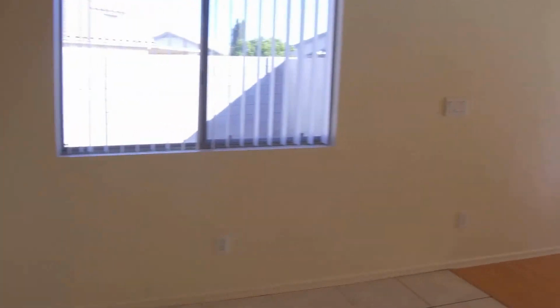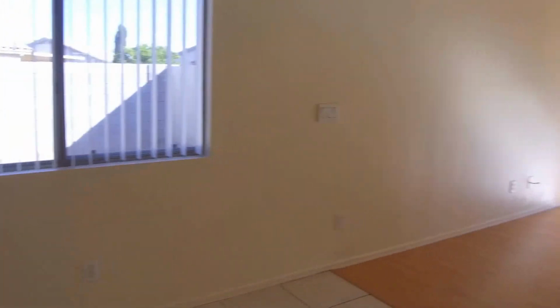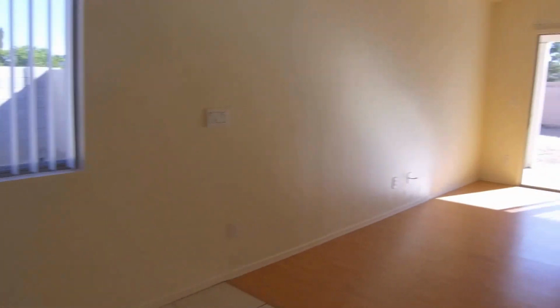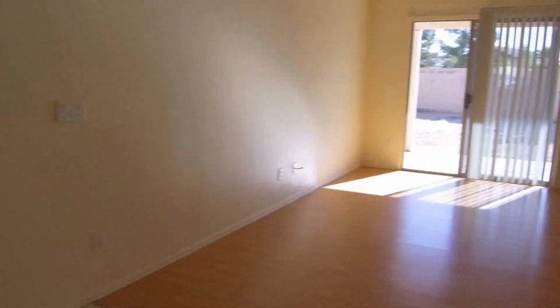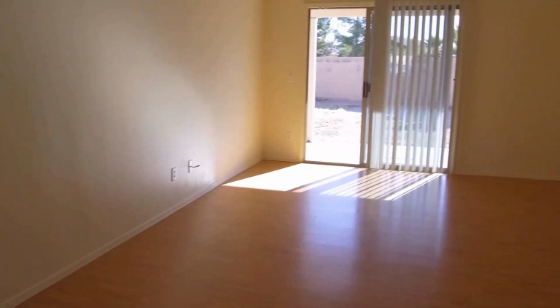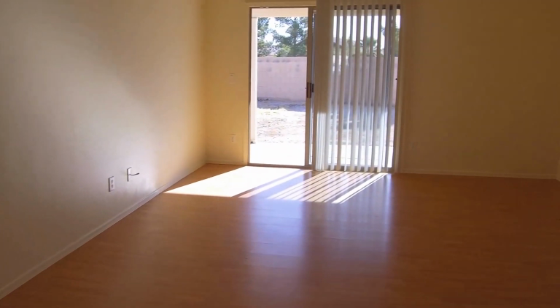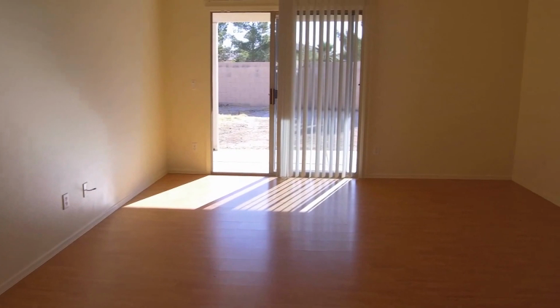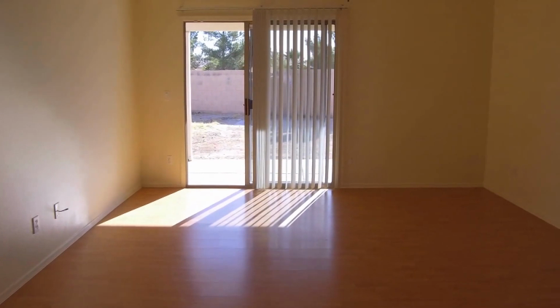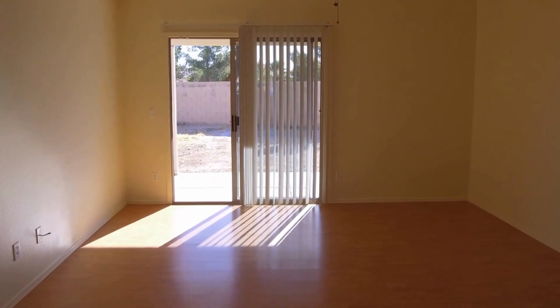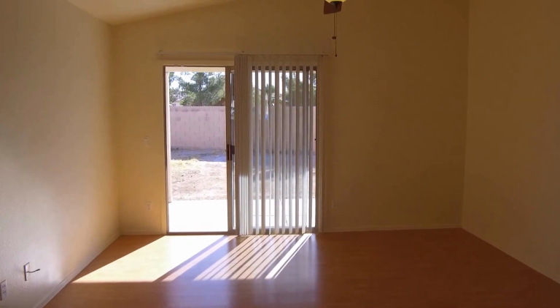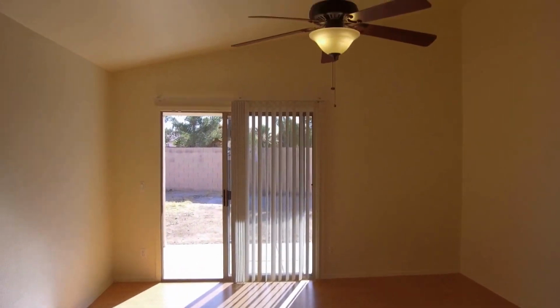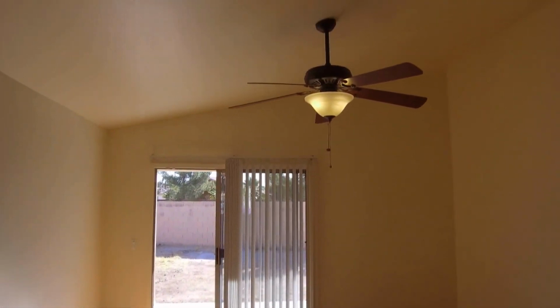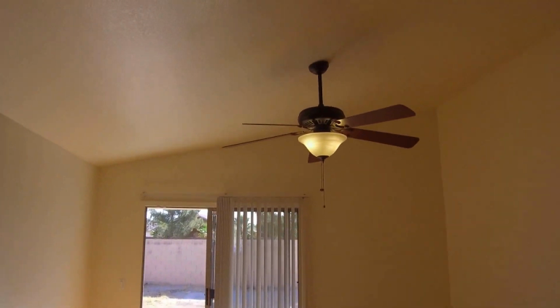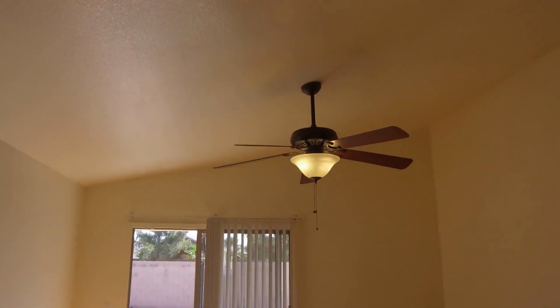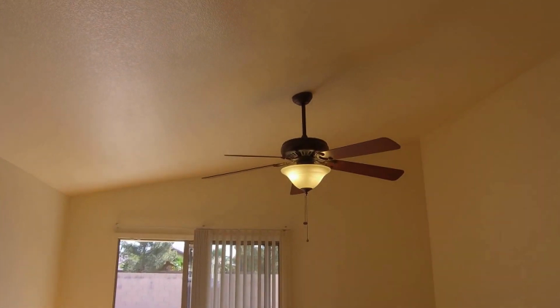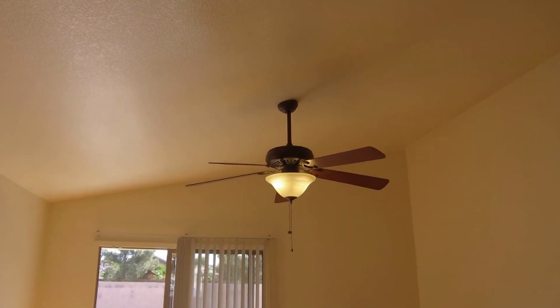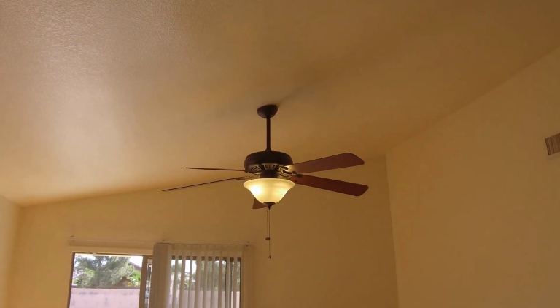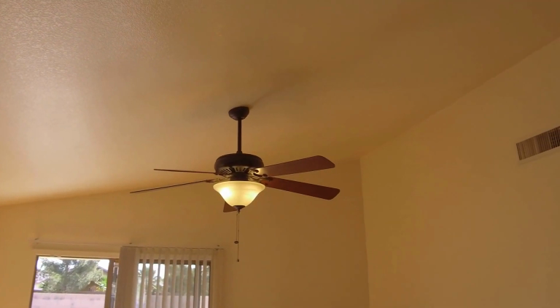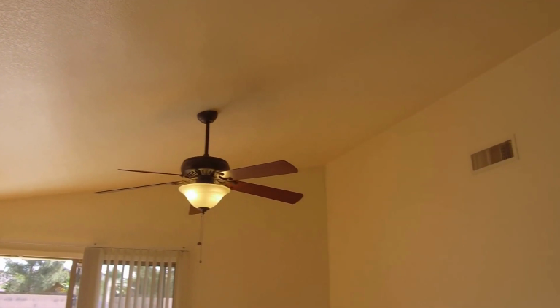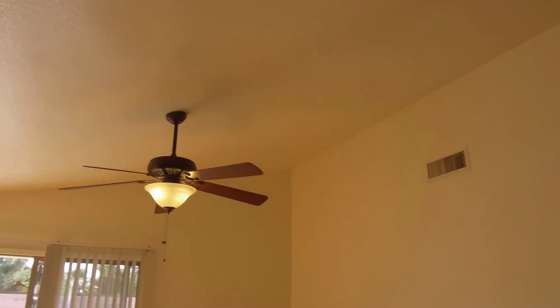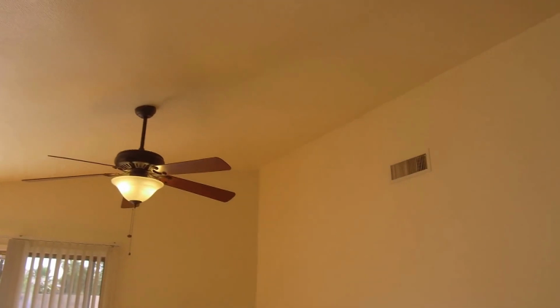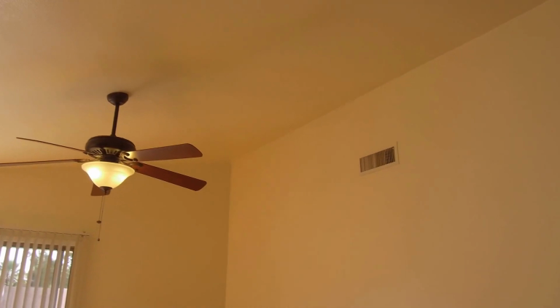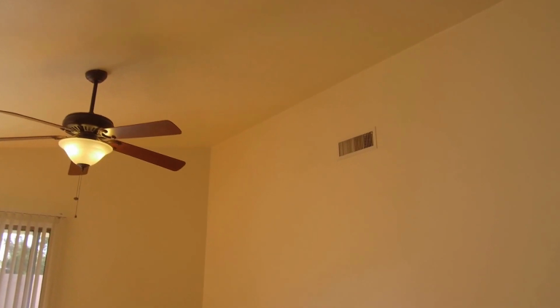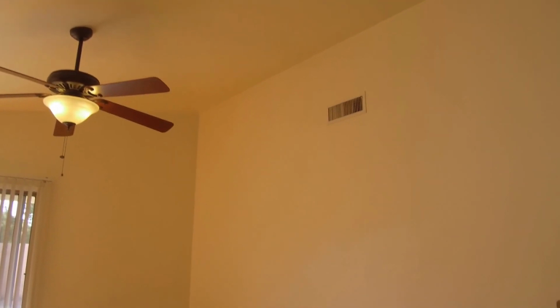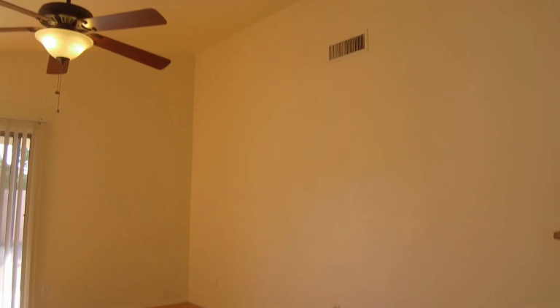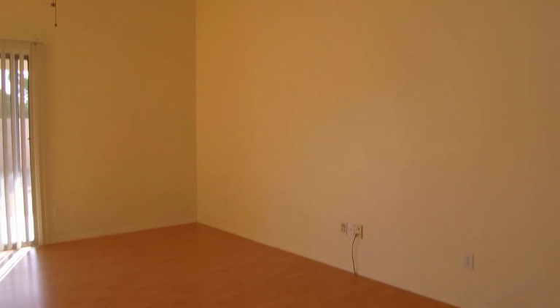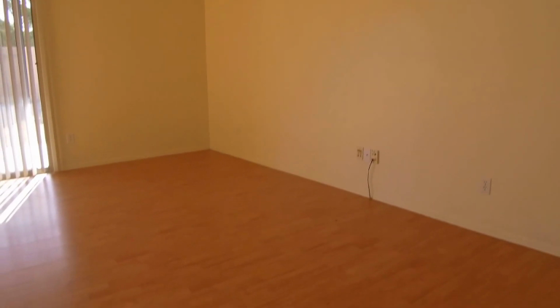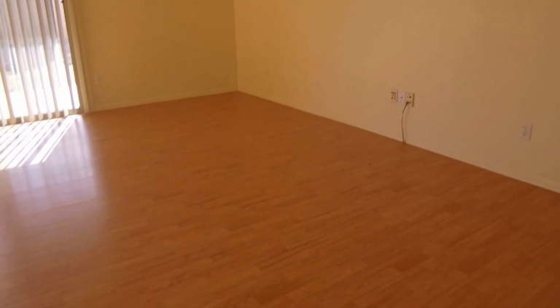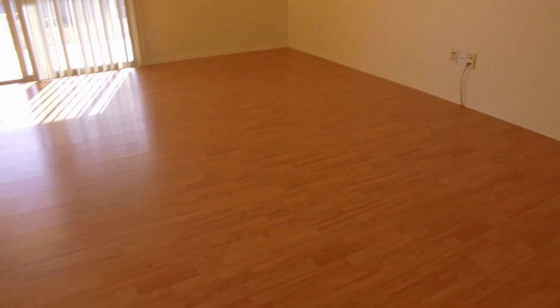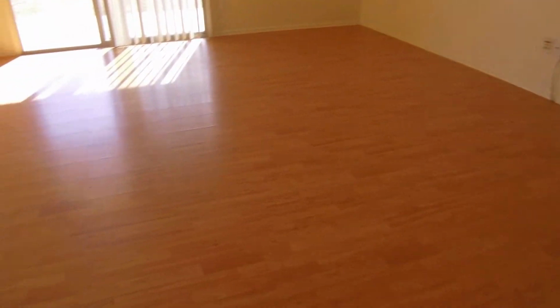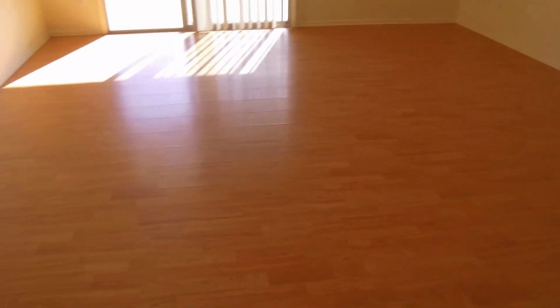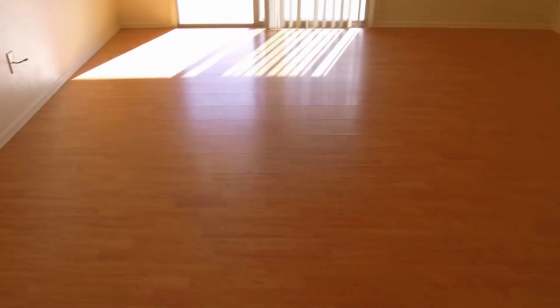We'll head on through here to the family room. We have nice high vaulted ceilings, a ceiling fan and light fixture, and again the wood laminate floors.